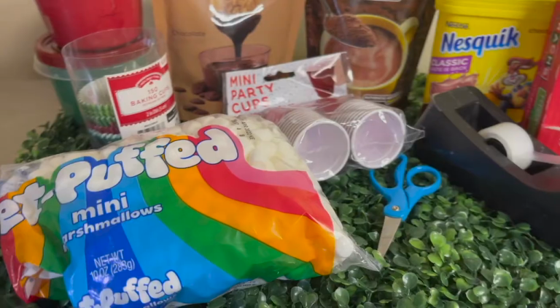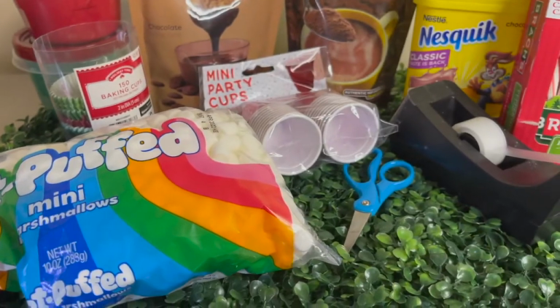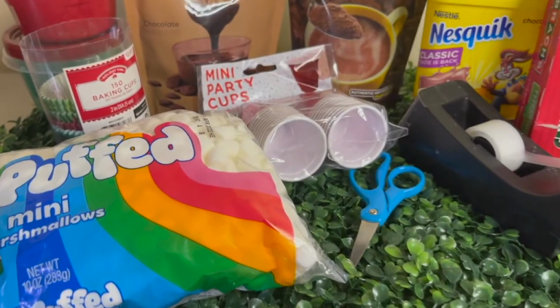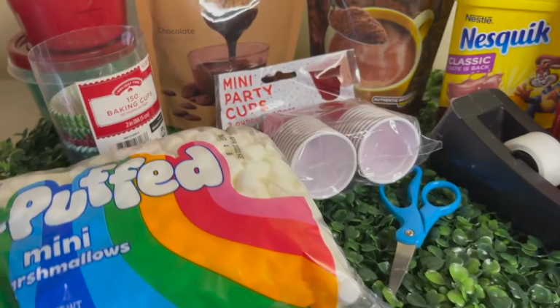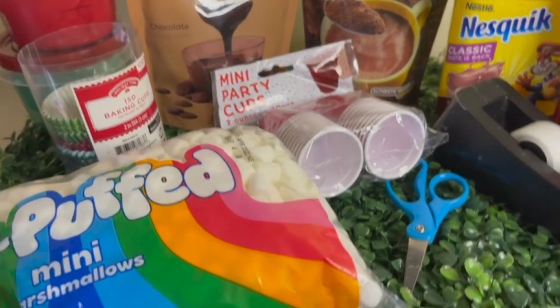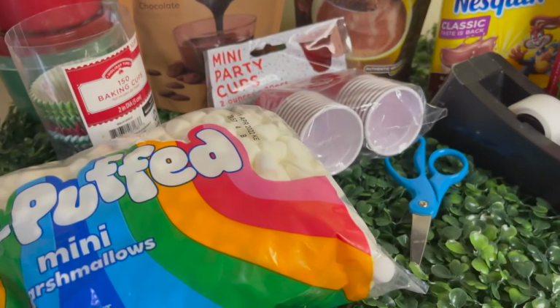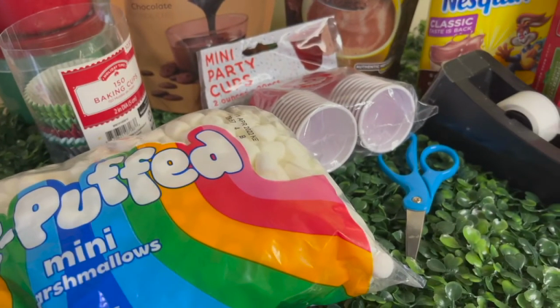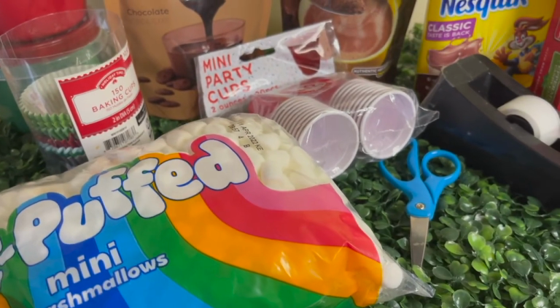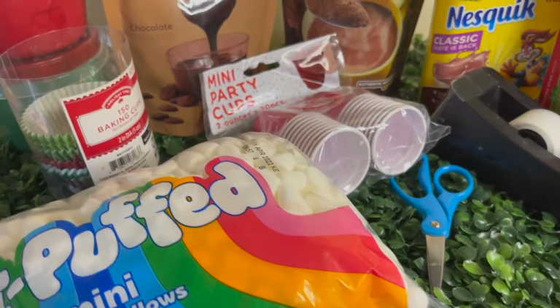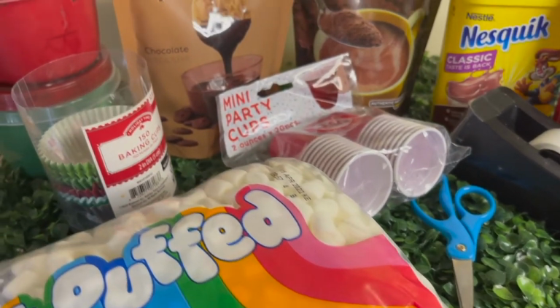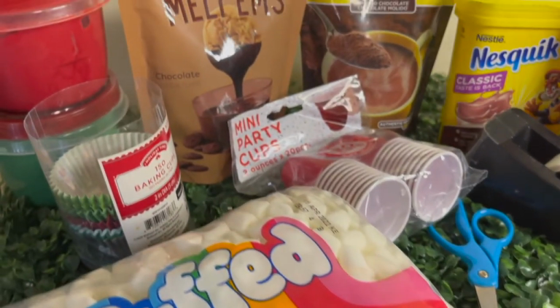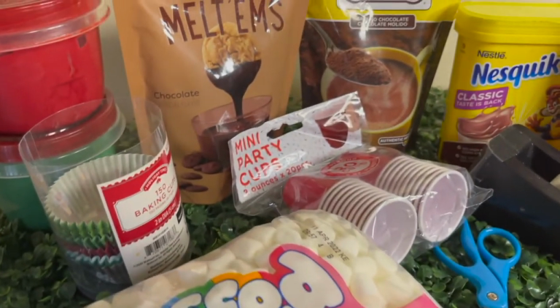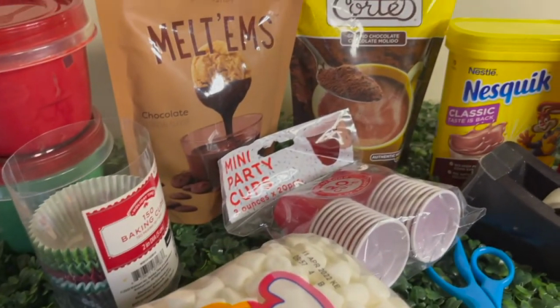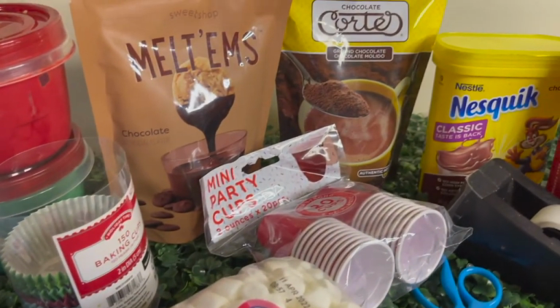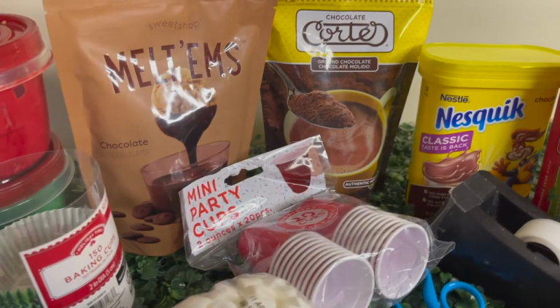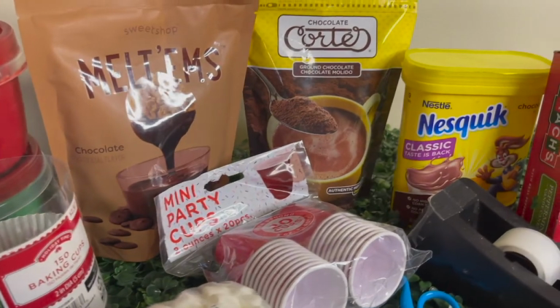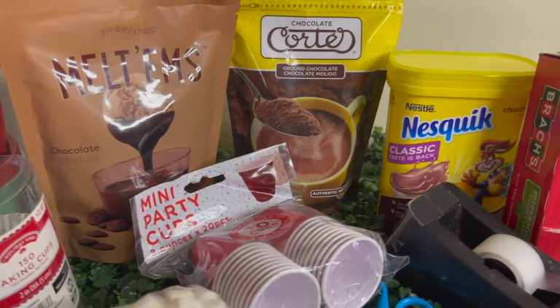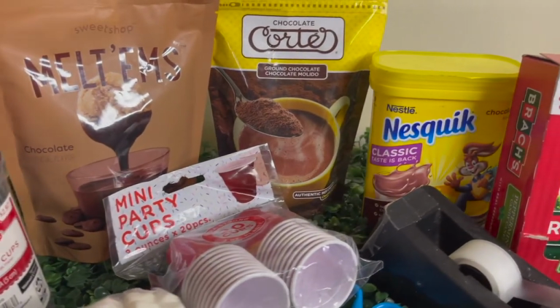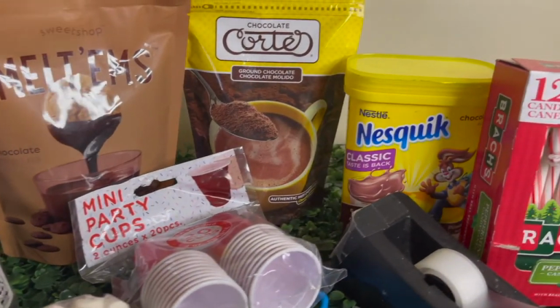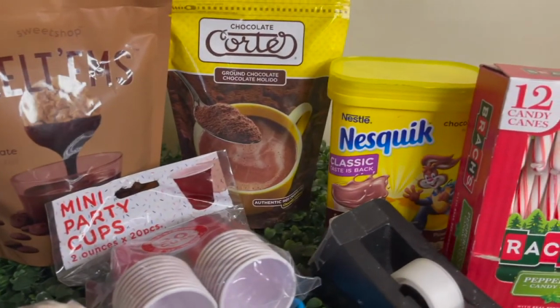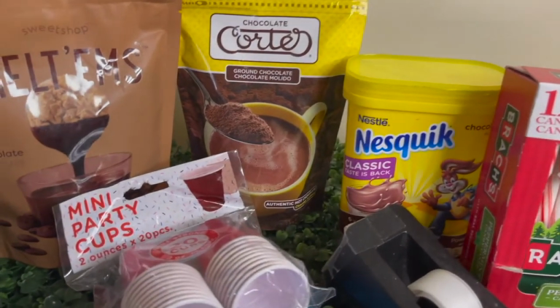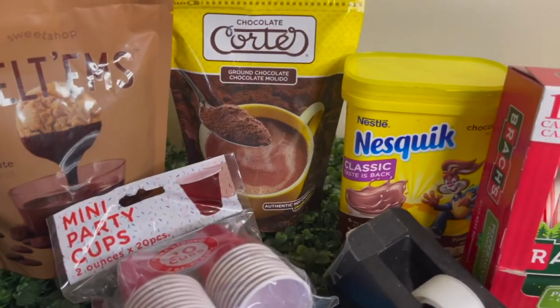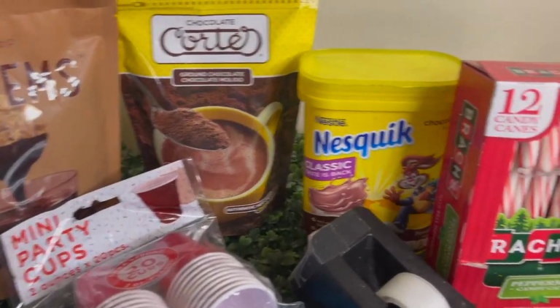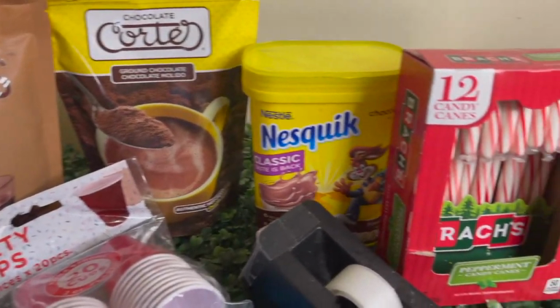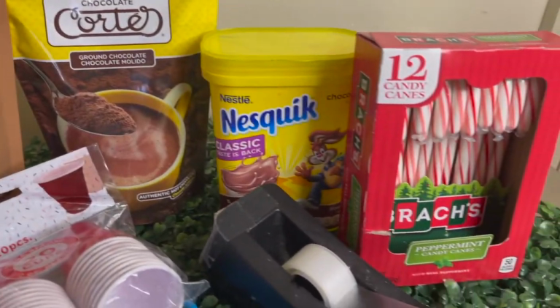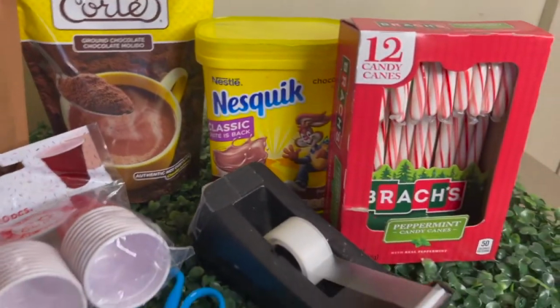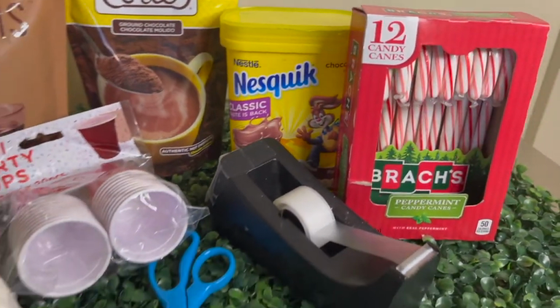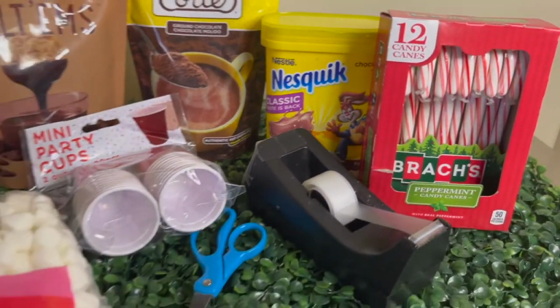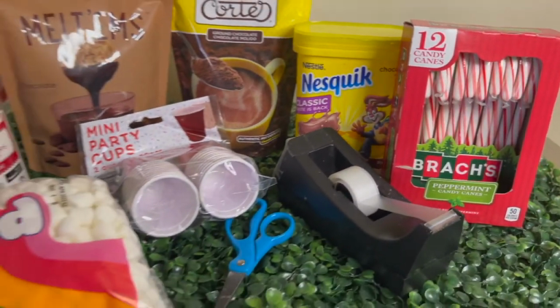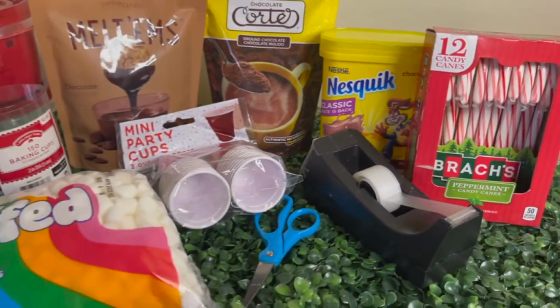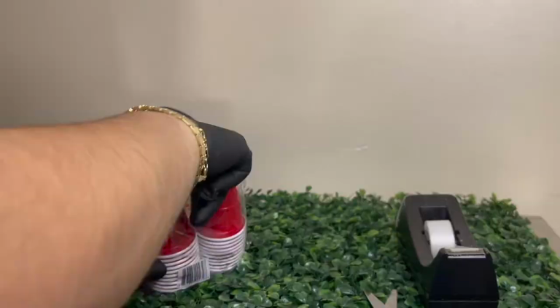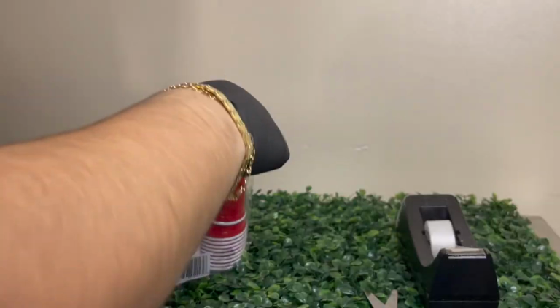Hey guys, if you're a new subscriber my name is Rosemary and I record what goes on in my life. If you're a current subscriber, welcome back. In today's video I'll be showing you guys how to do mini cocoa bomb cups.